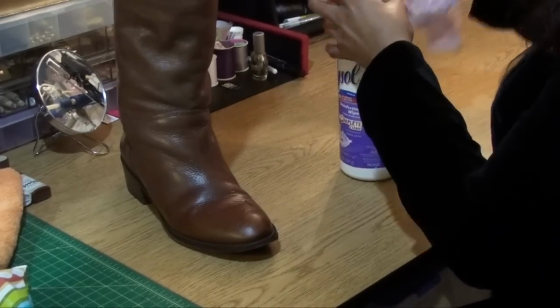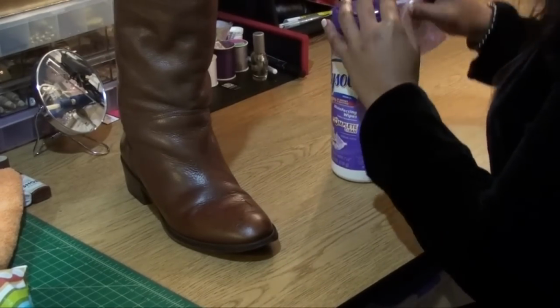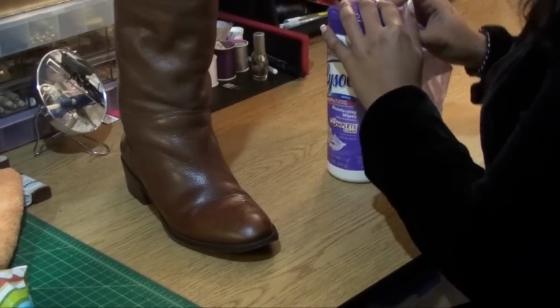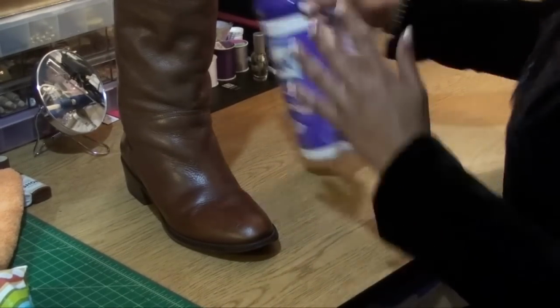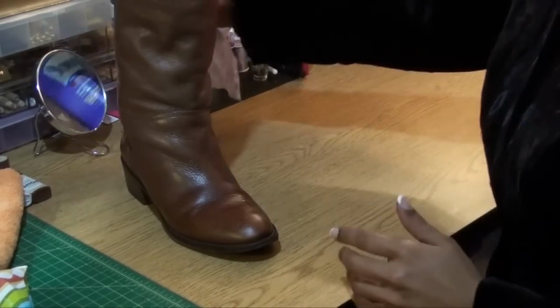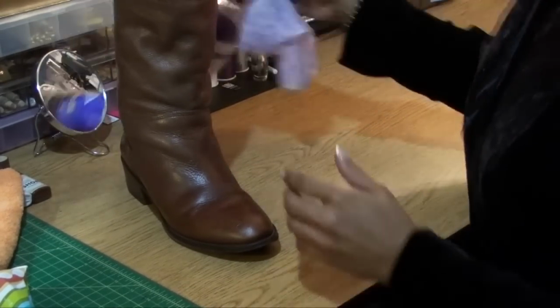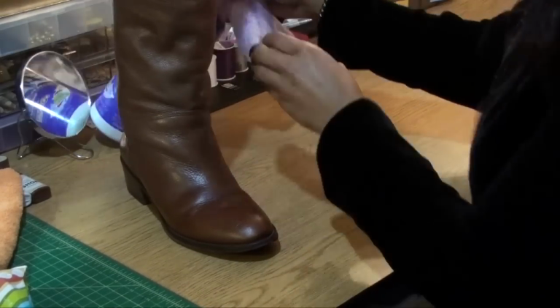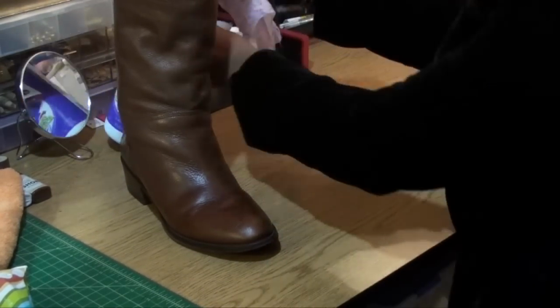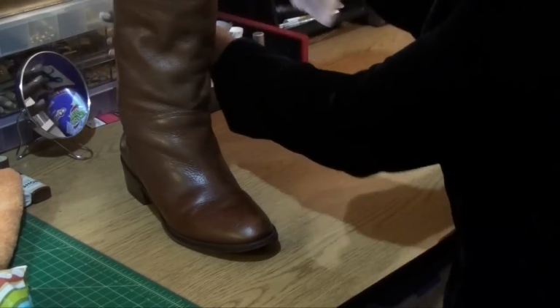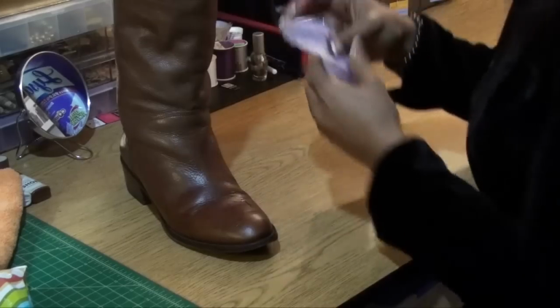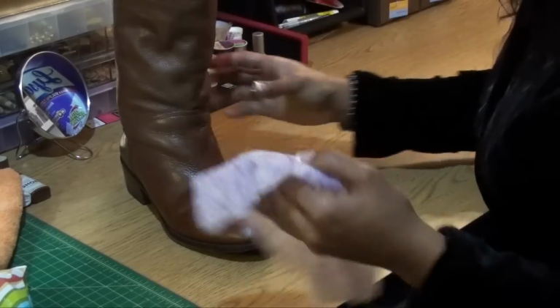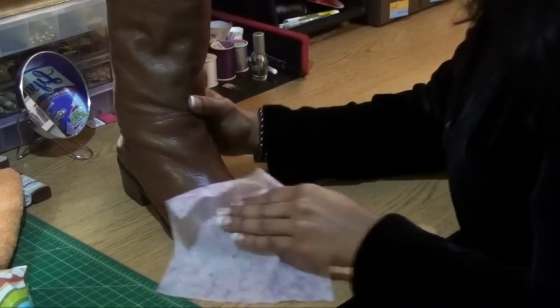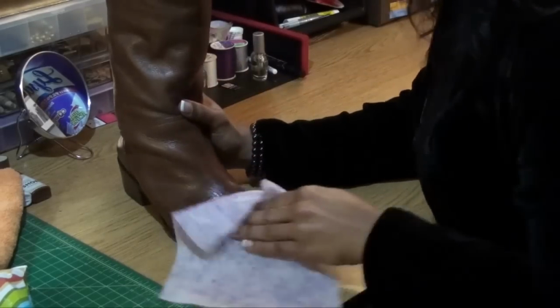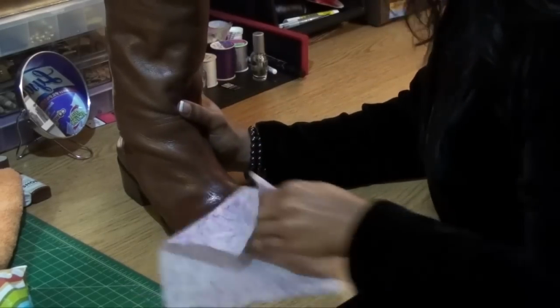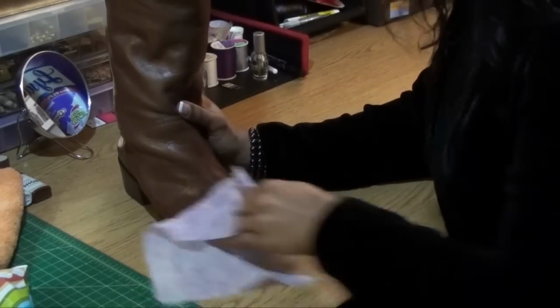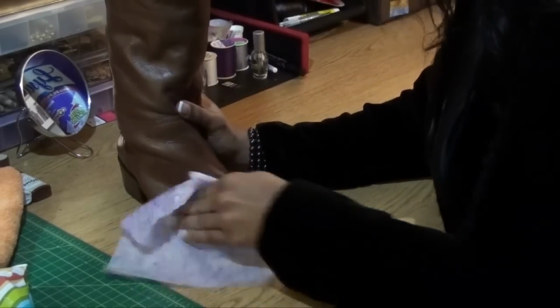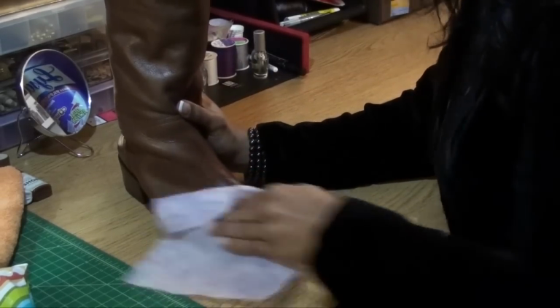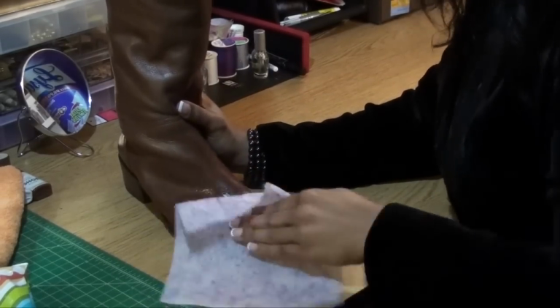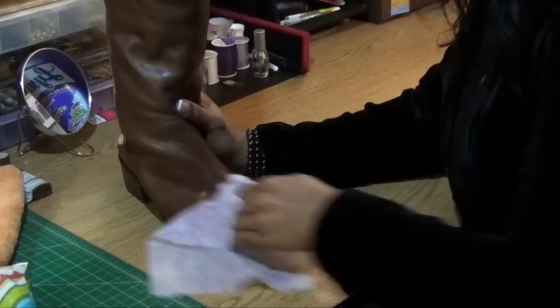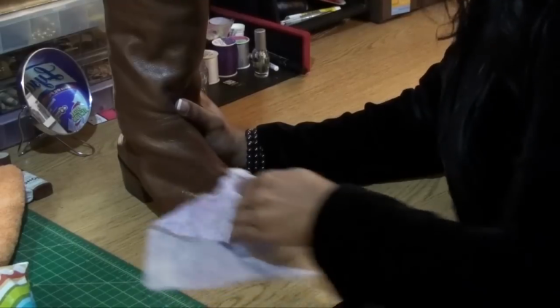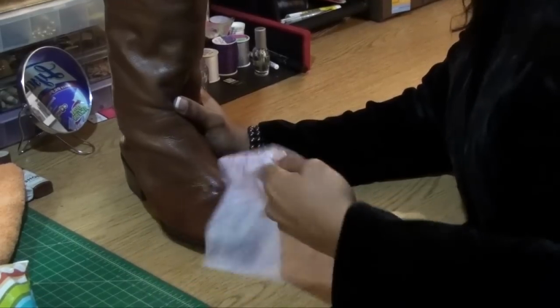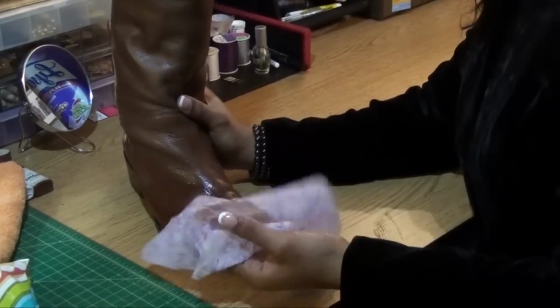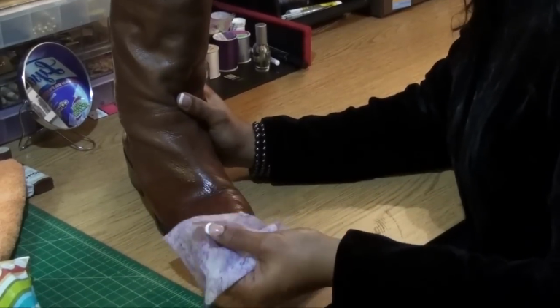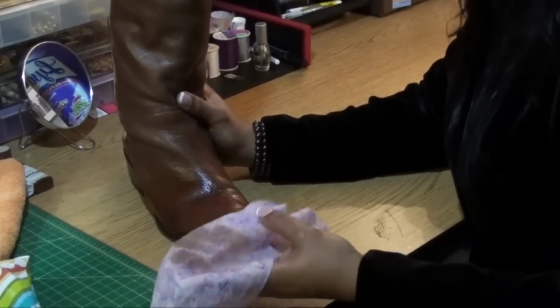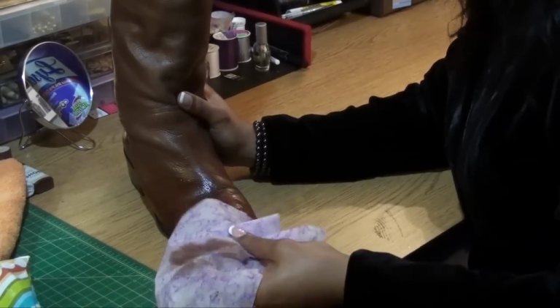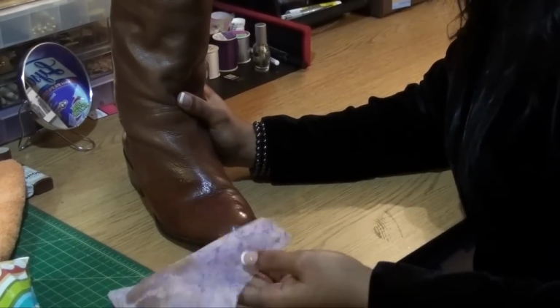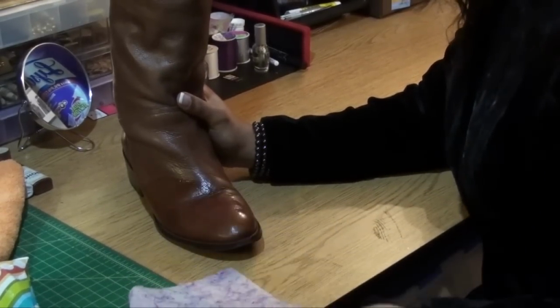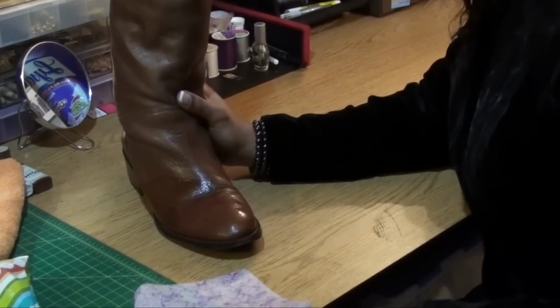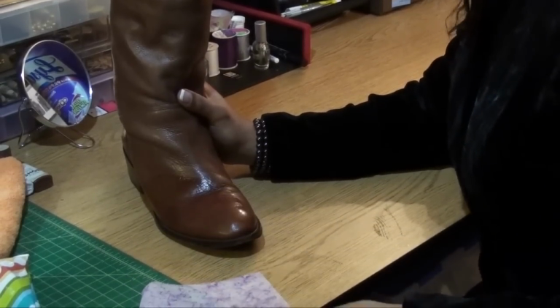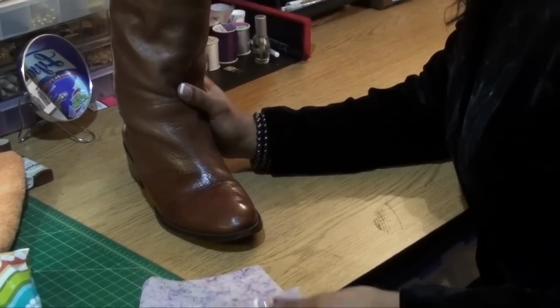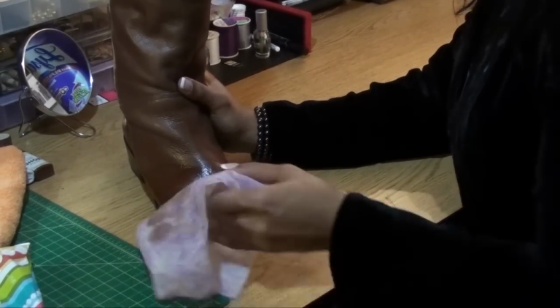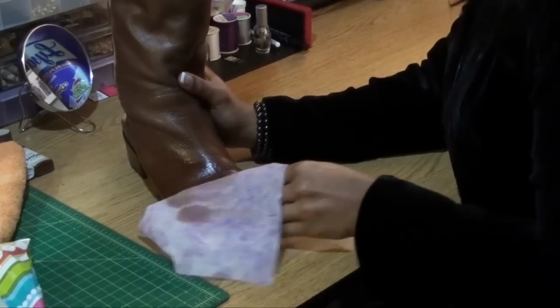I'll pull one from the sky — you know how I do. And we want to scrub it down. This is abrasive on this side — you see this? And it's already pulling off some of the paint from the shoe.